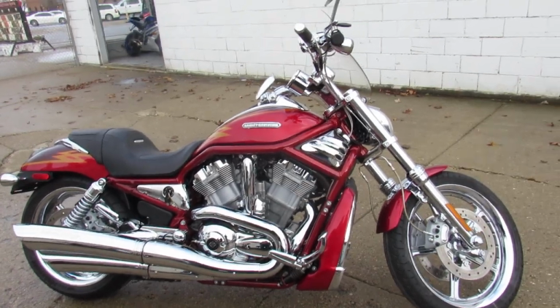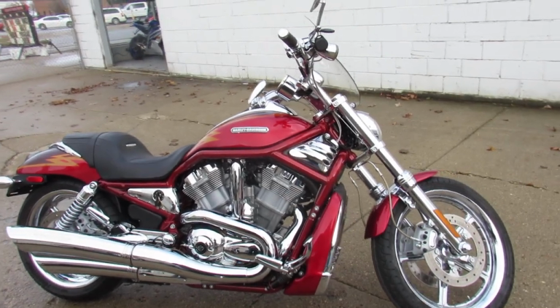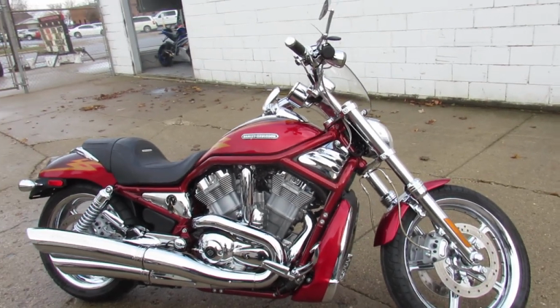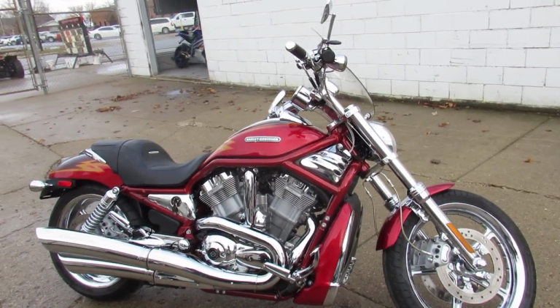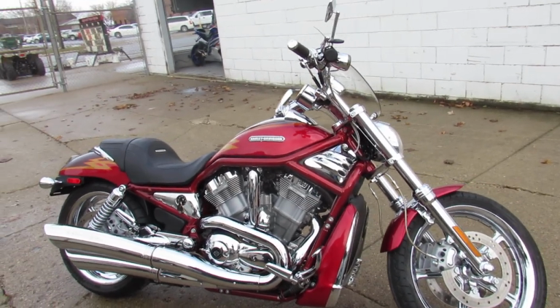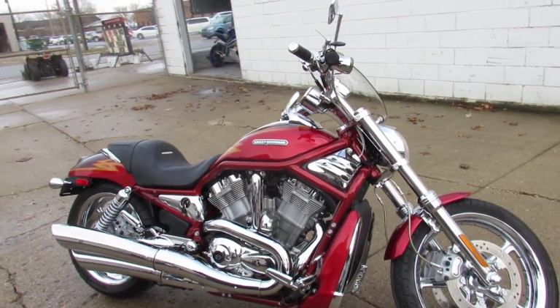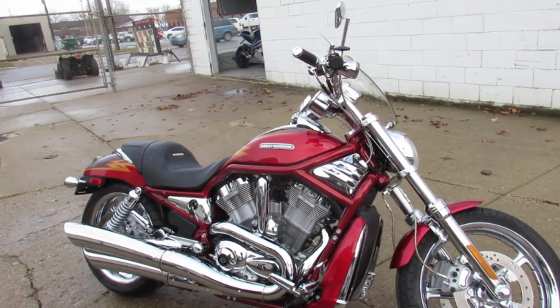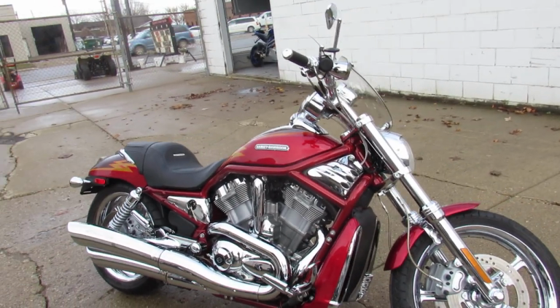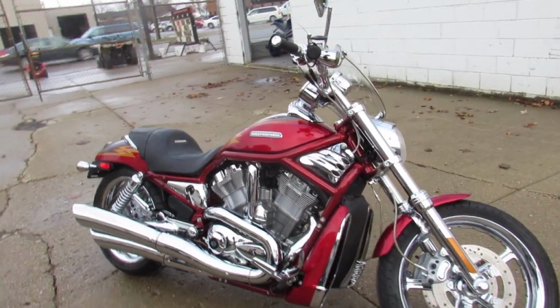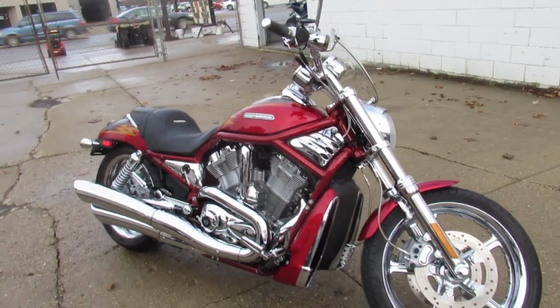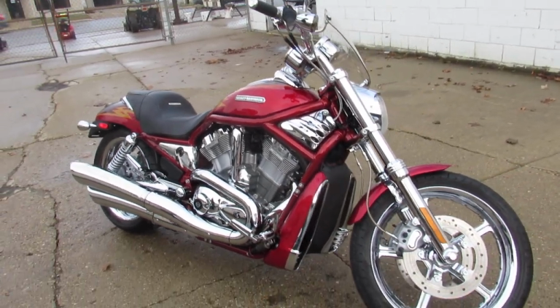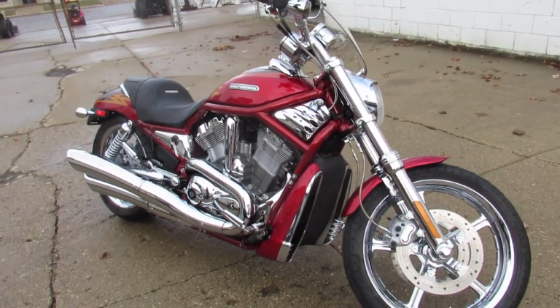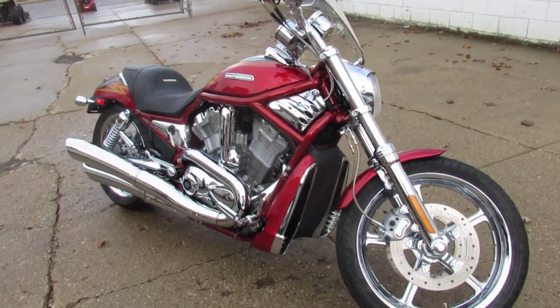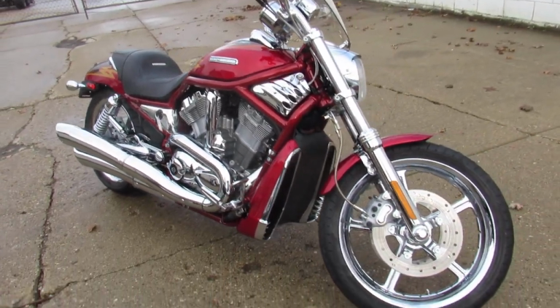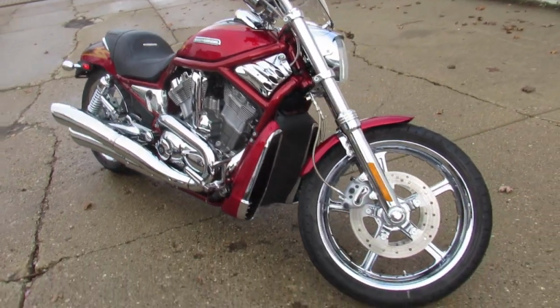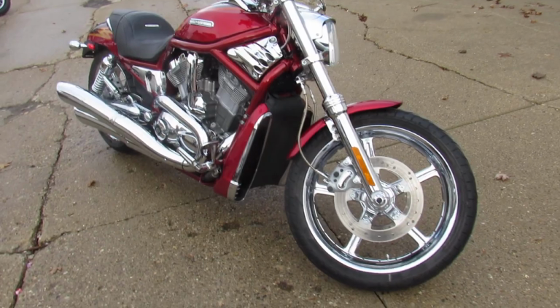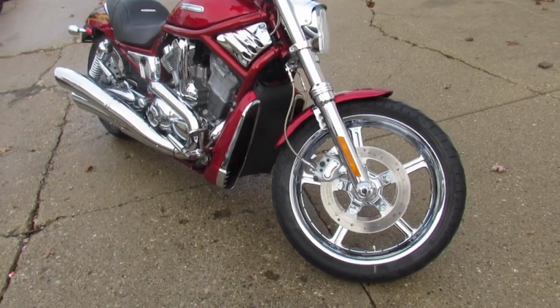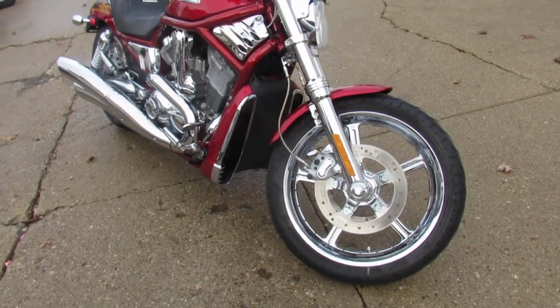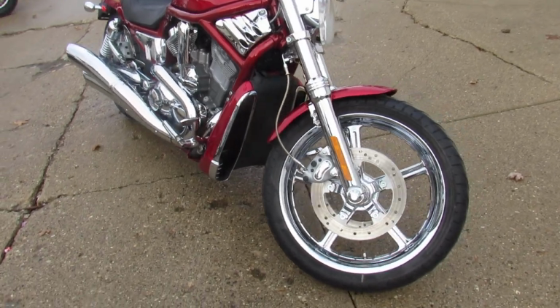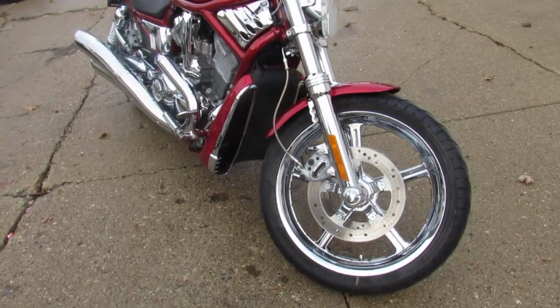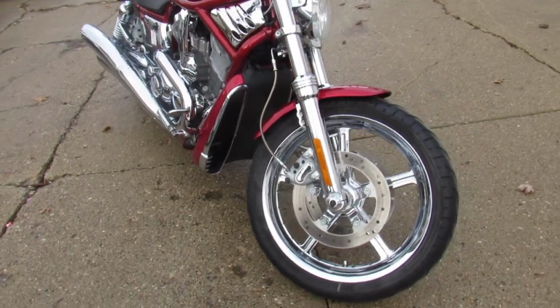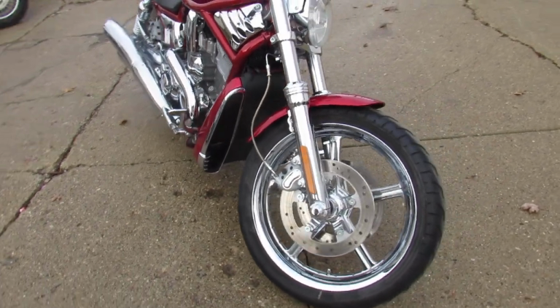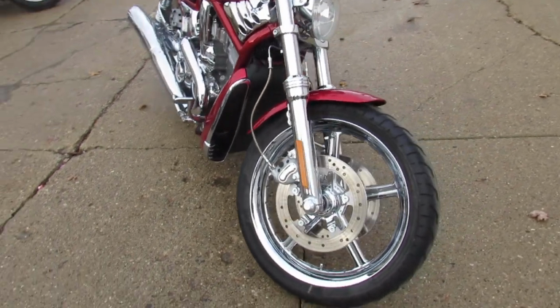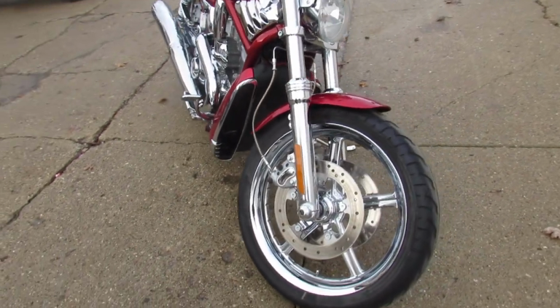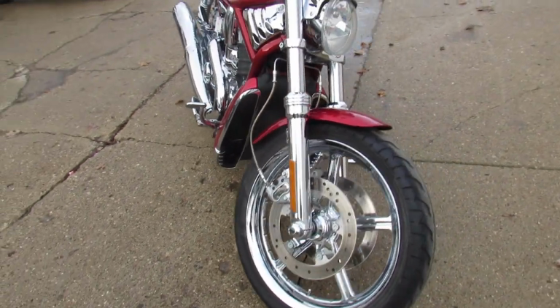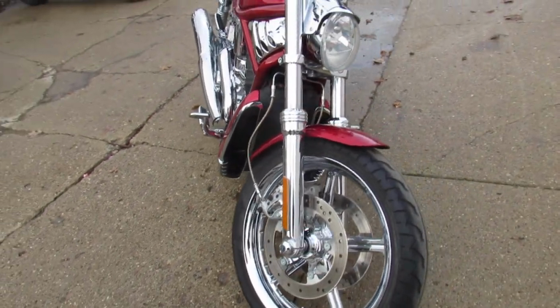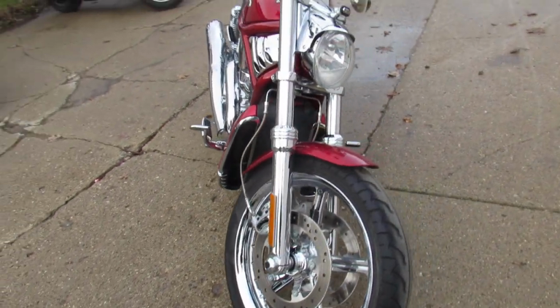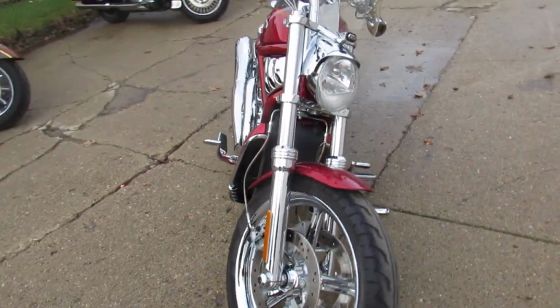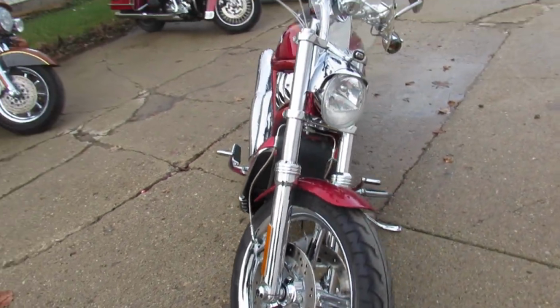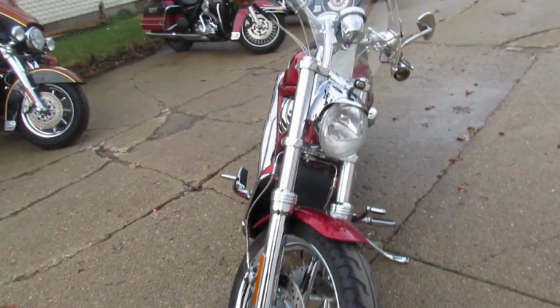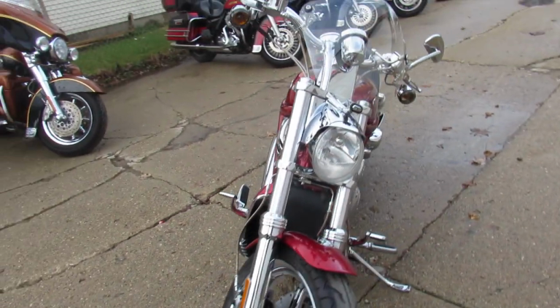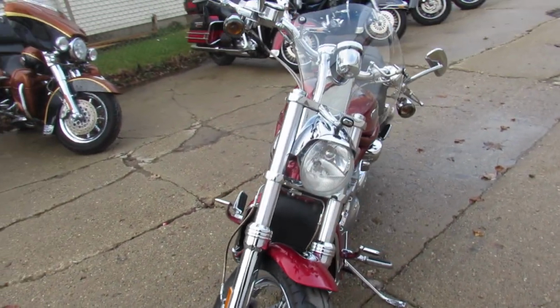Hey guys, it's ApprovalPowersports.com here doing some videos on the used bikes. We got V-Rod Alley going there in the showroom. We've got over 20 used V-Rods to choose from.